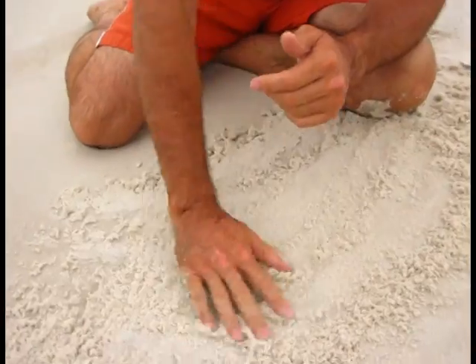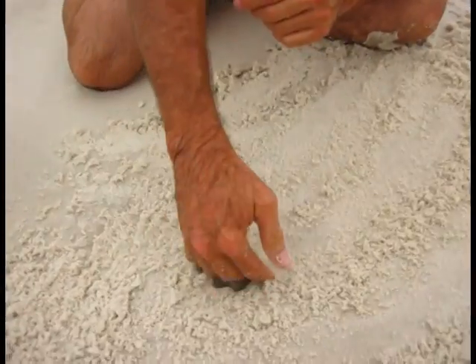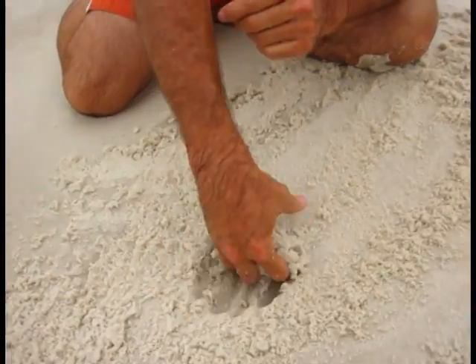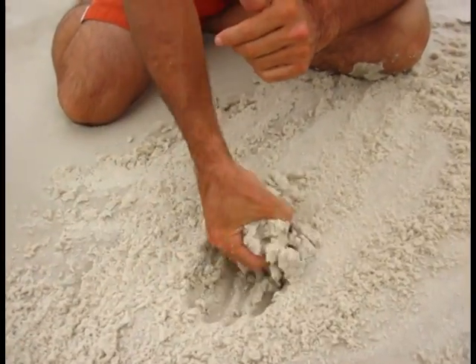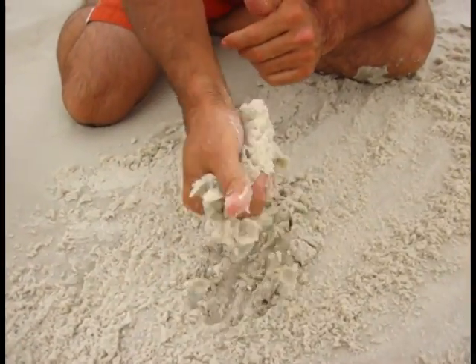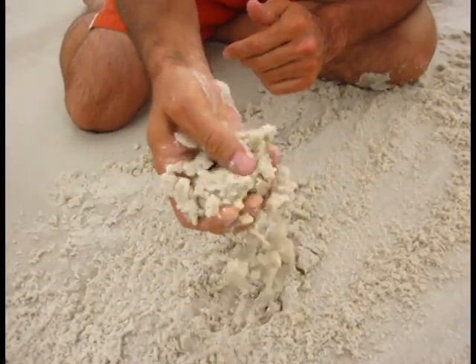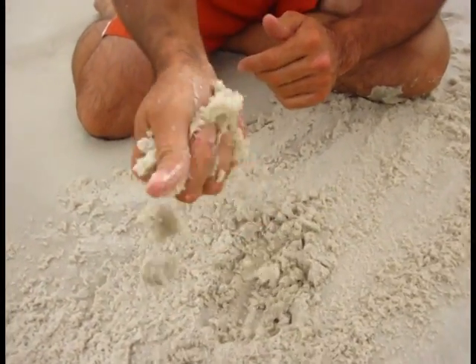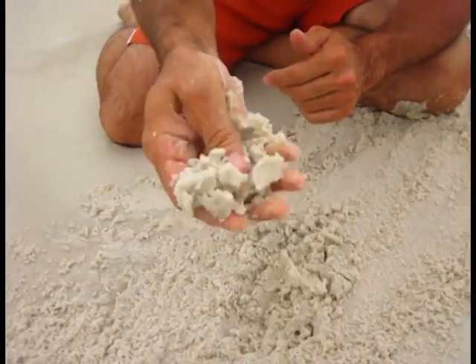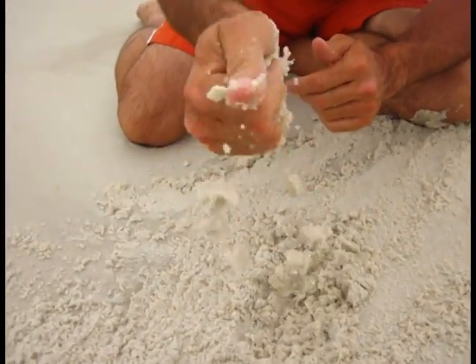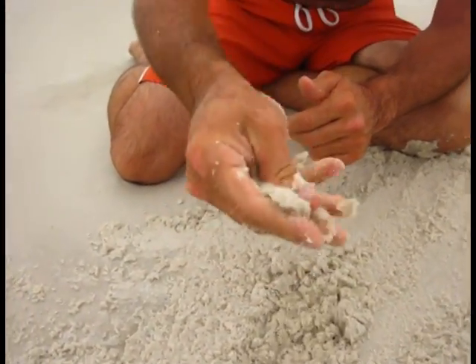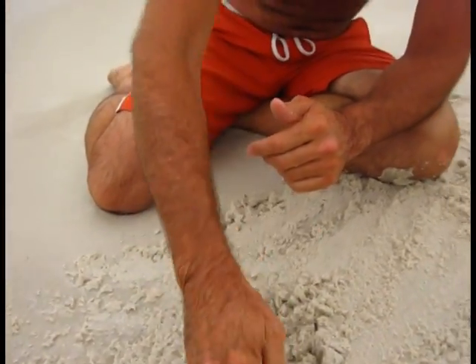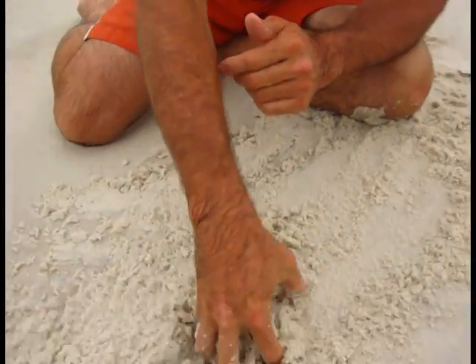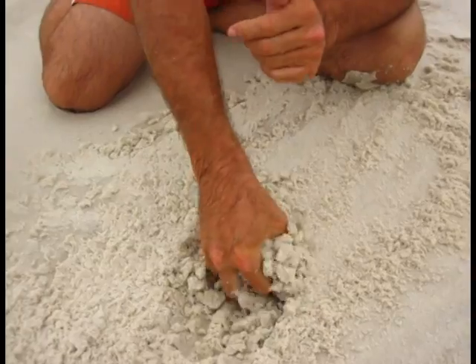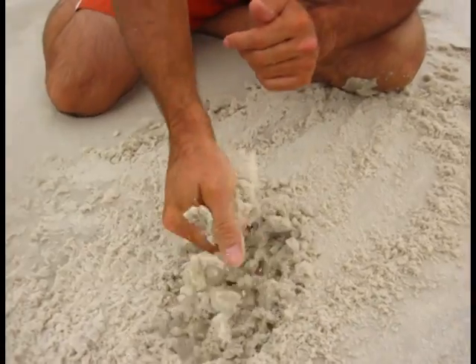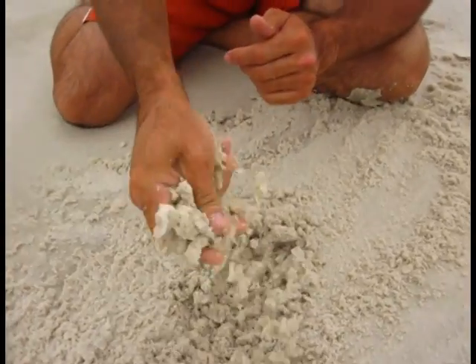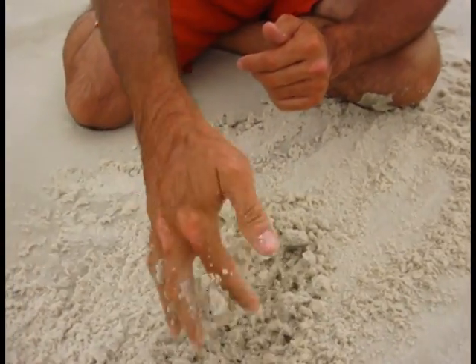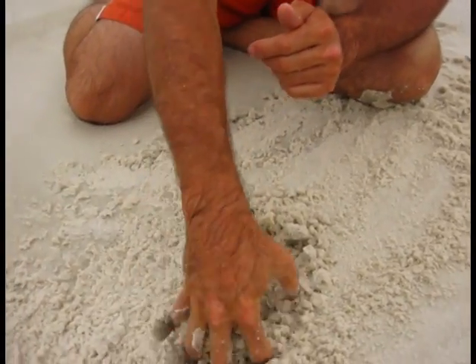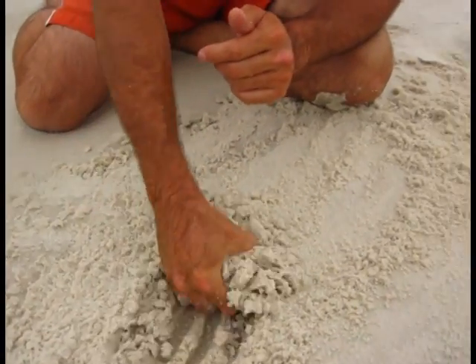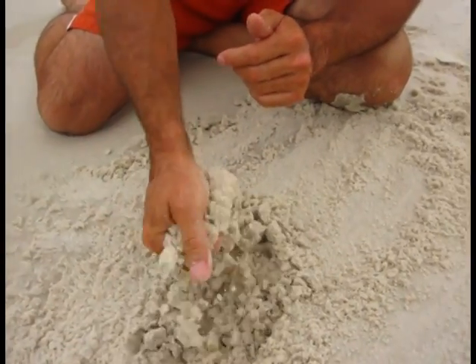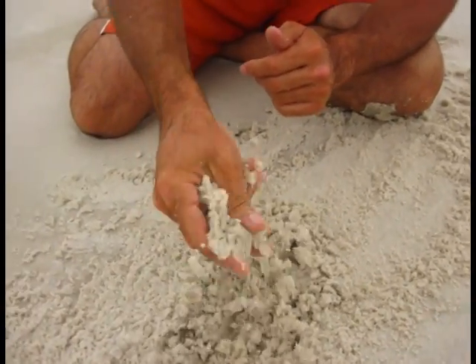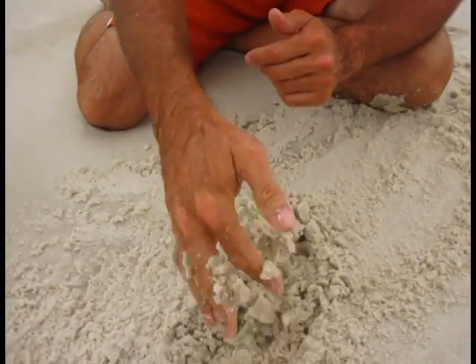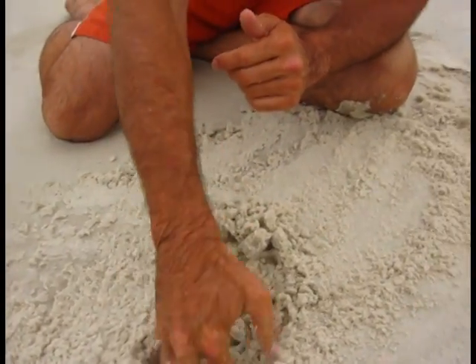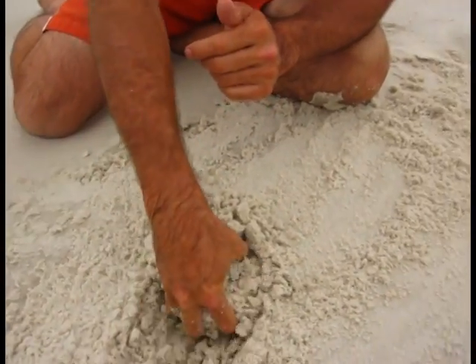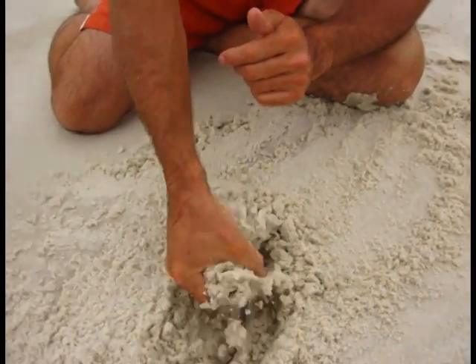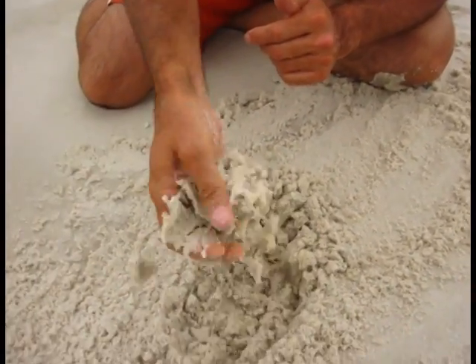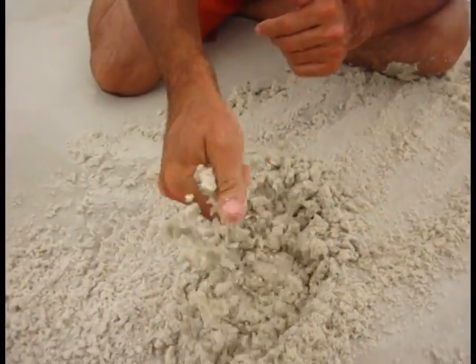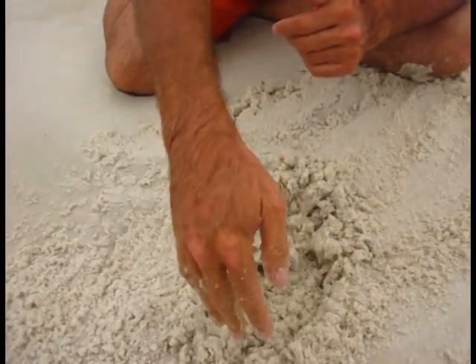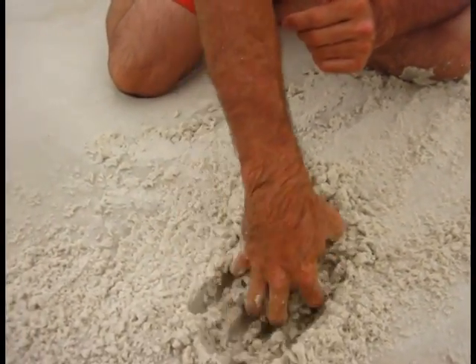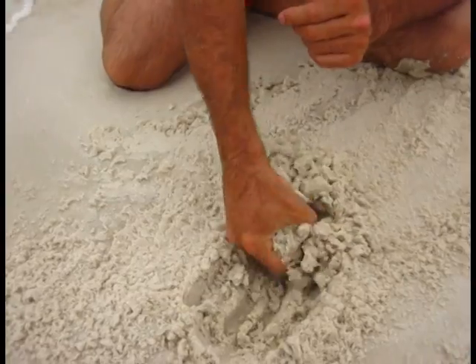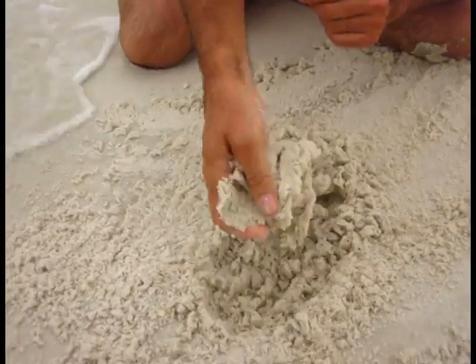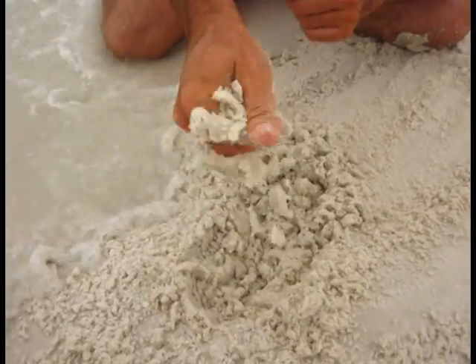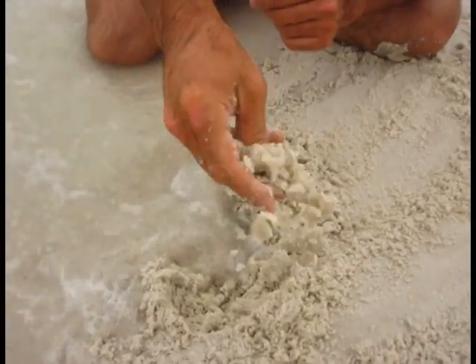What you gotta have is this nice, sugar-like sand that you find in Florida, right around Destin or Florida Beach. Try it on the east coast of Florida, it's not so good.